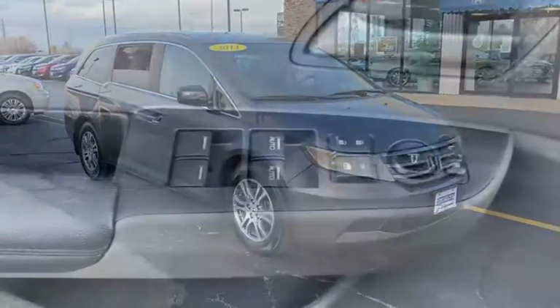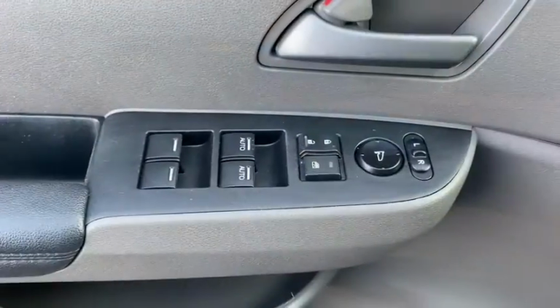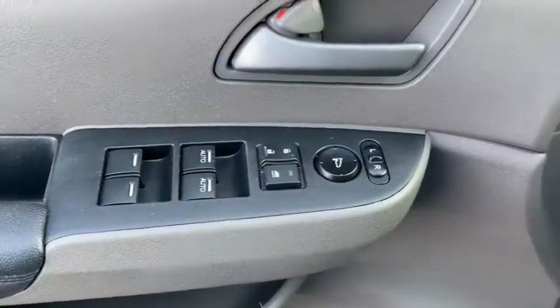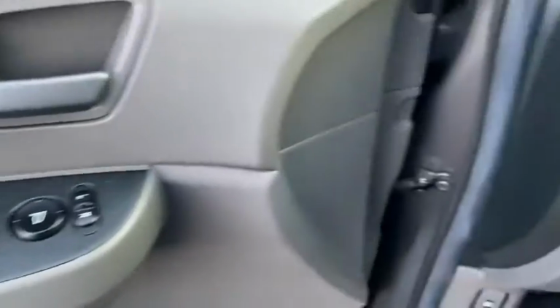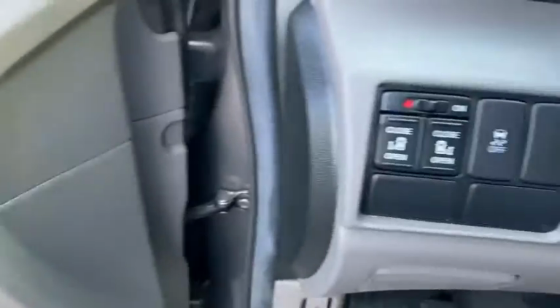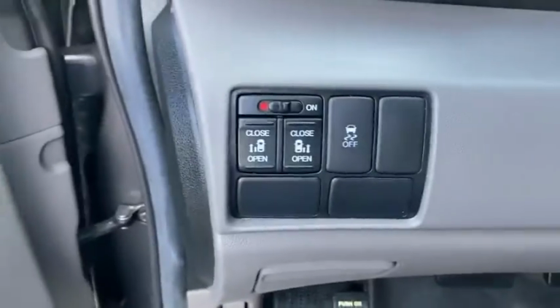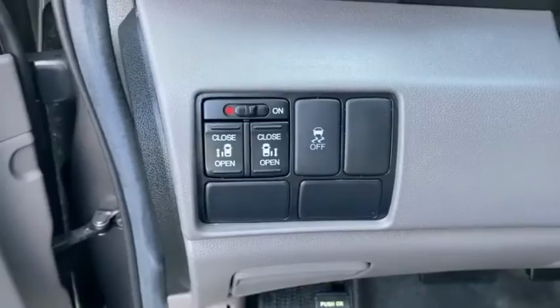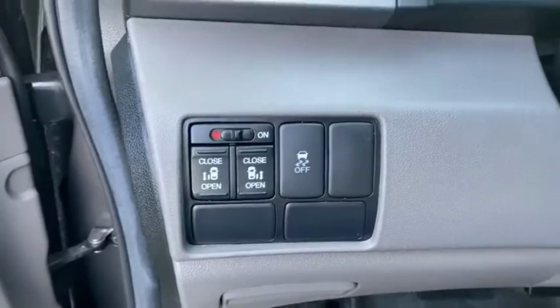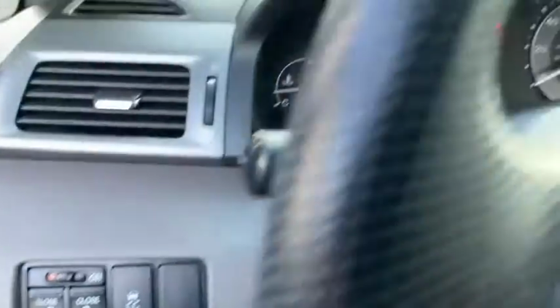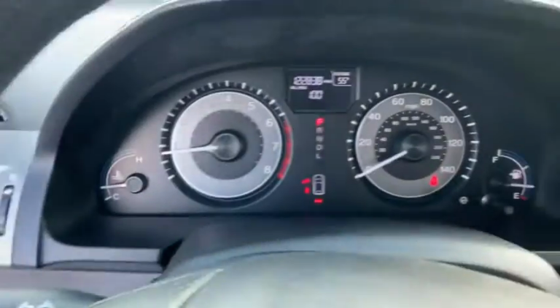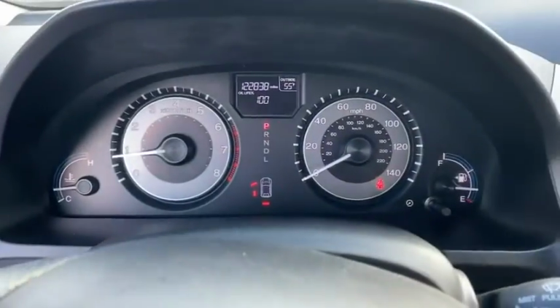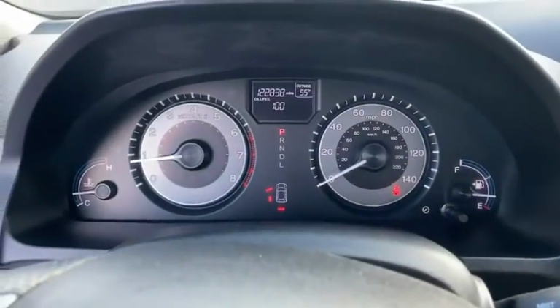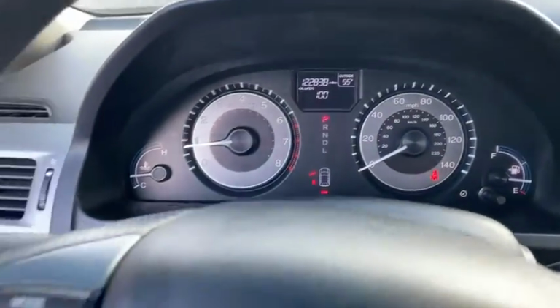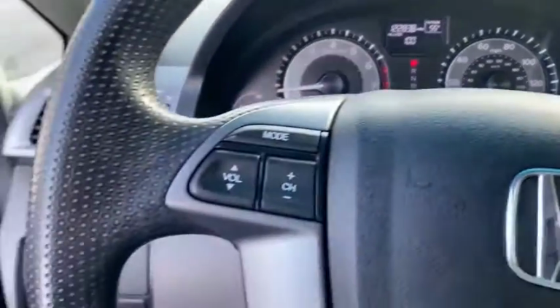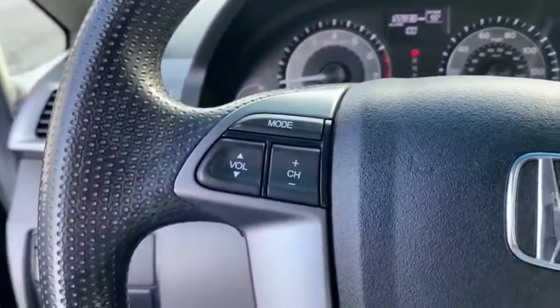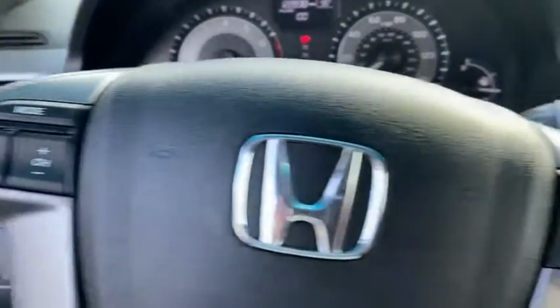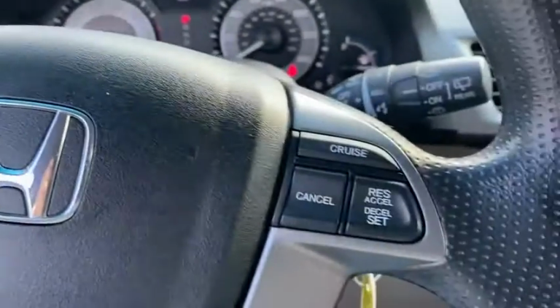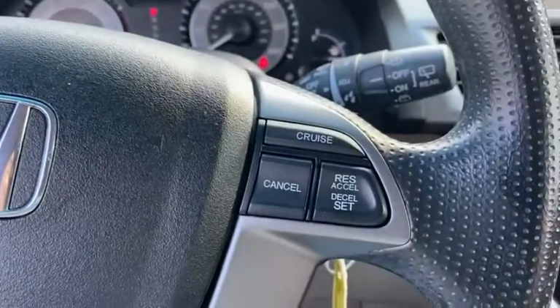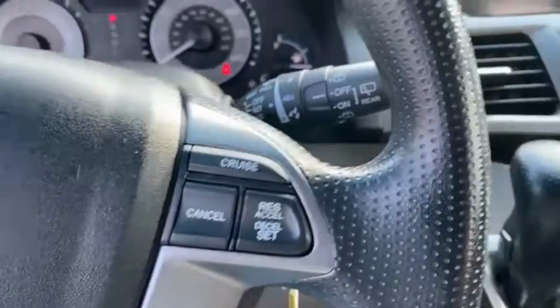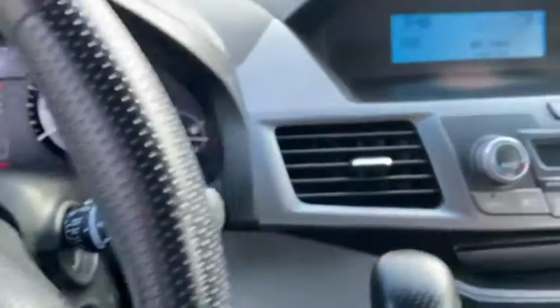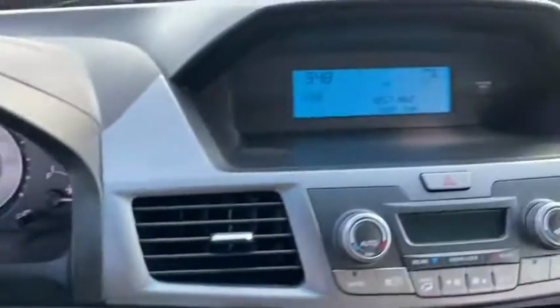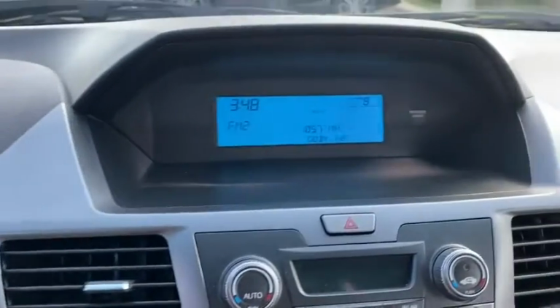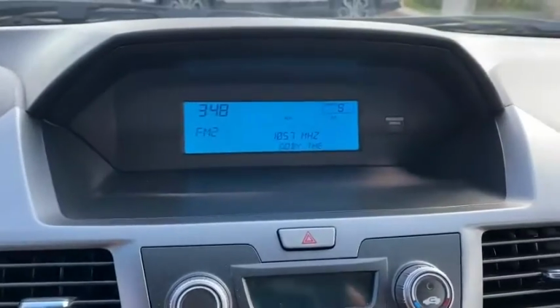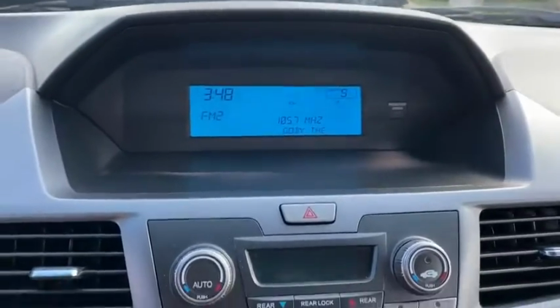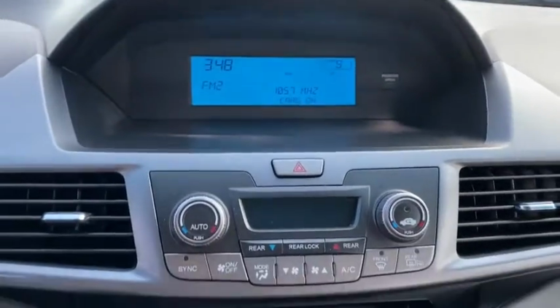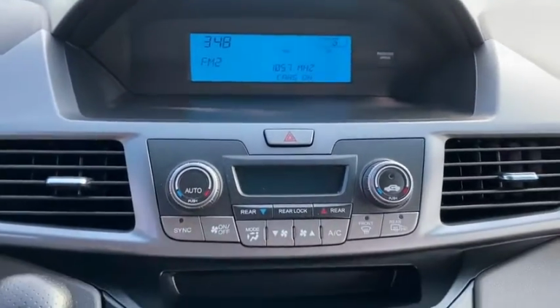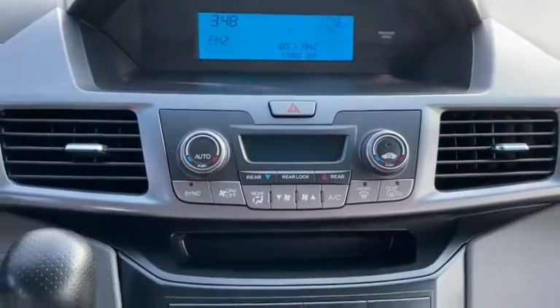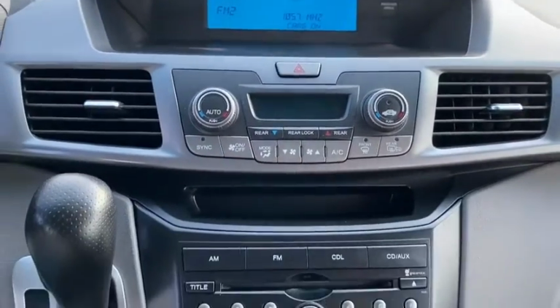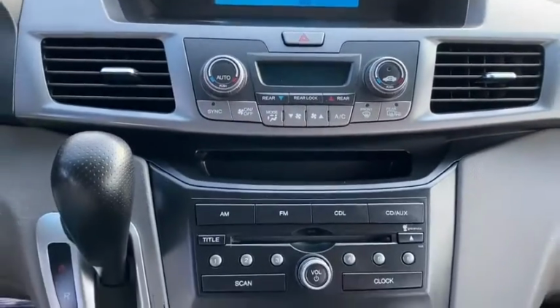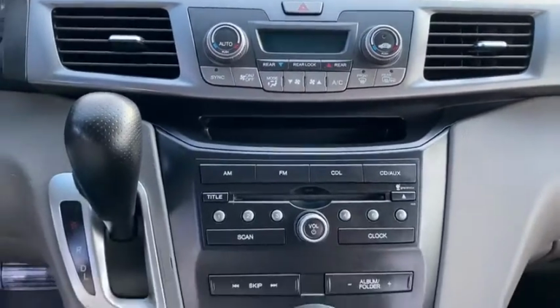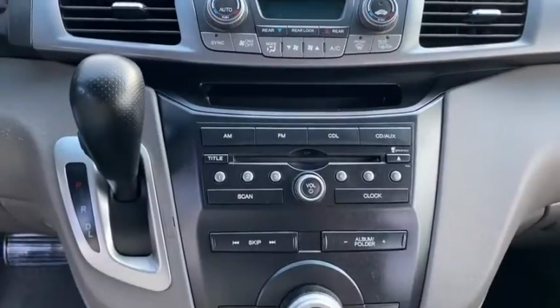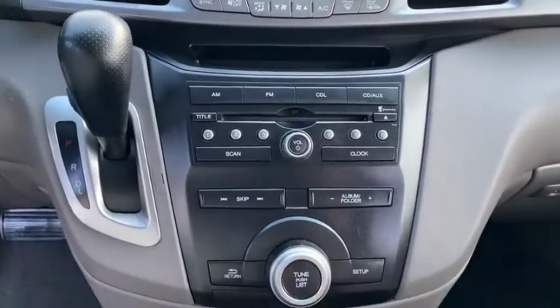Inside you'll find keyless entry, rear air conditioning, auxiliary audio input, premium sound system, steering wheel audio controls, MP3 player, security system, cruise control, trip computer, power outlet.